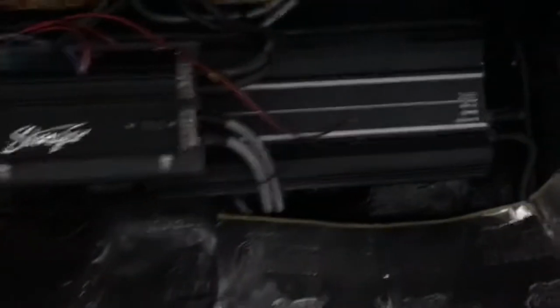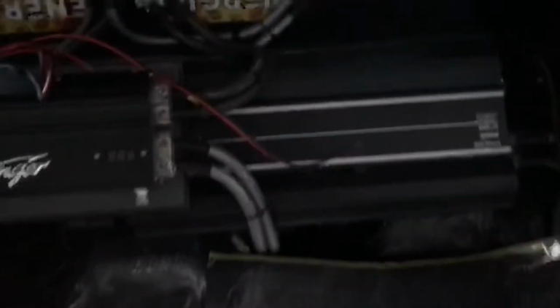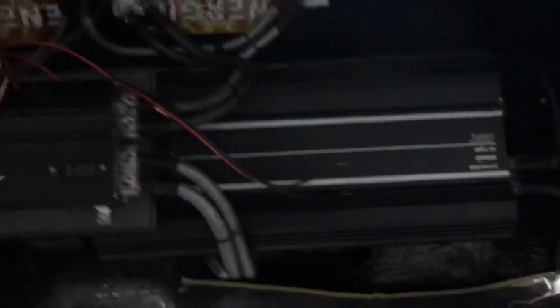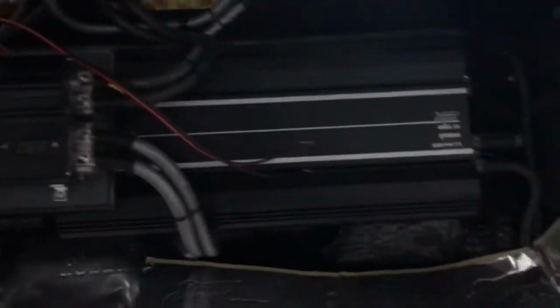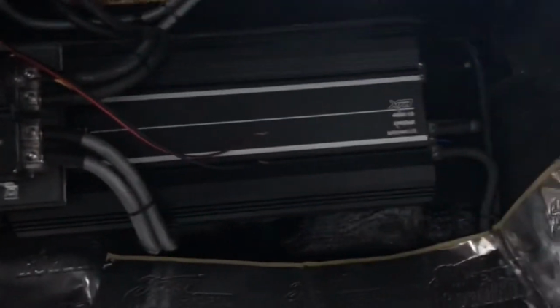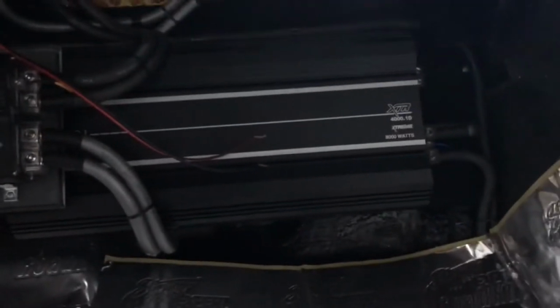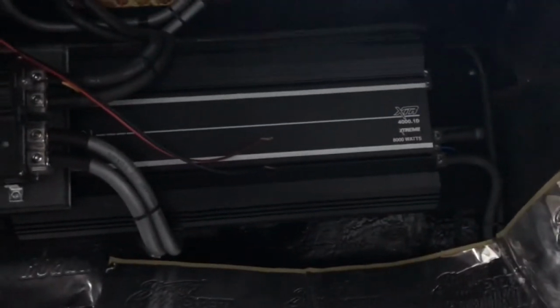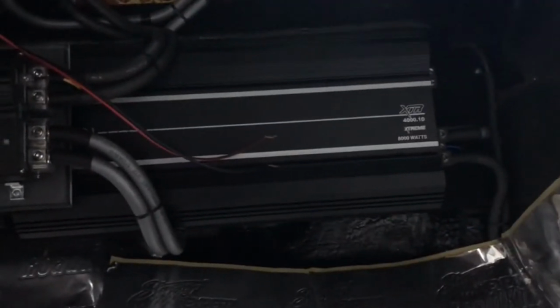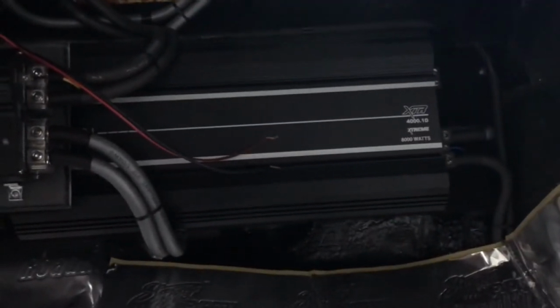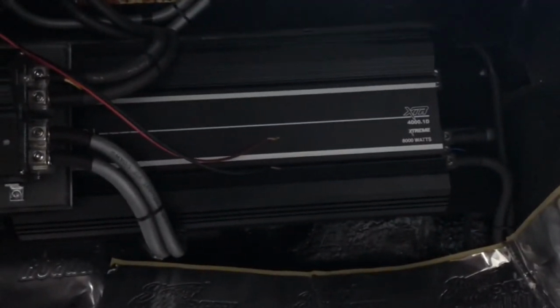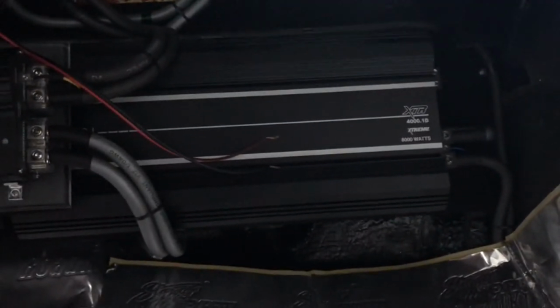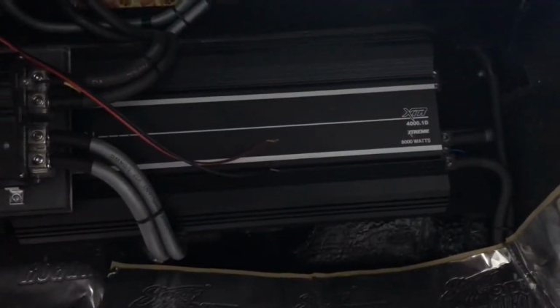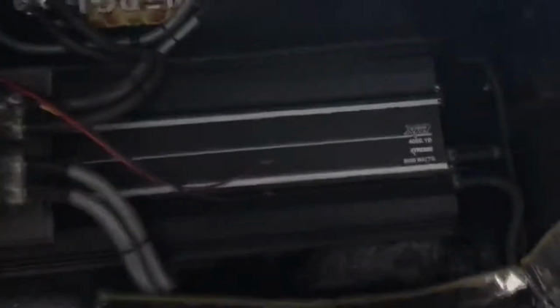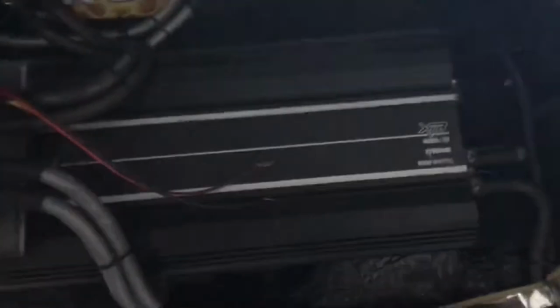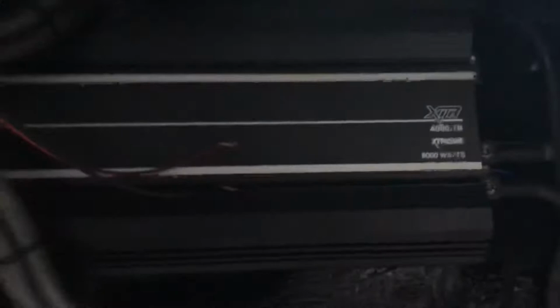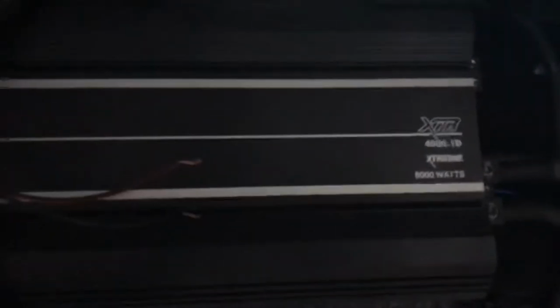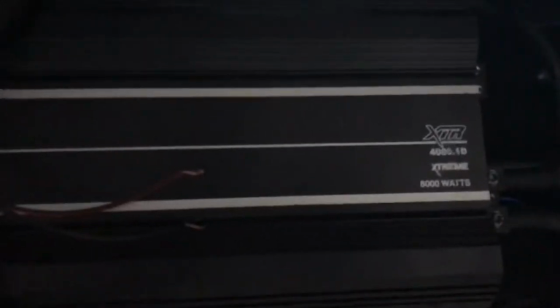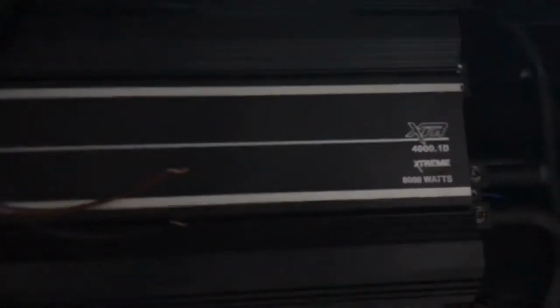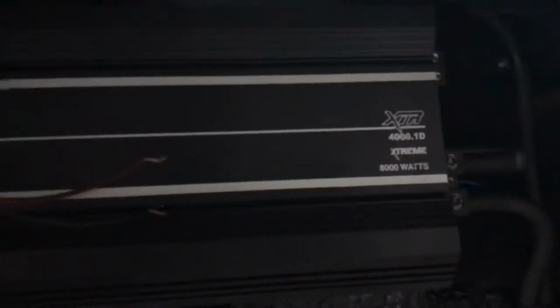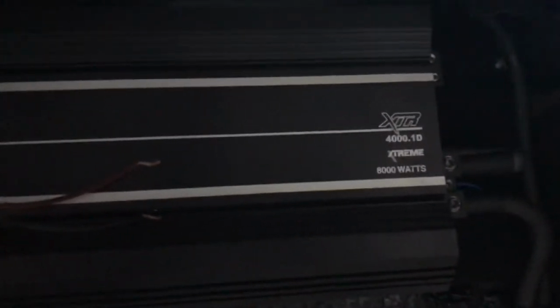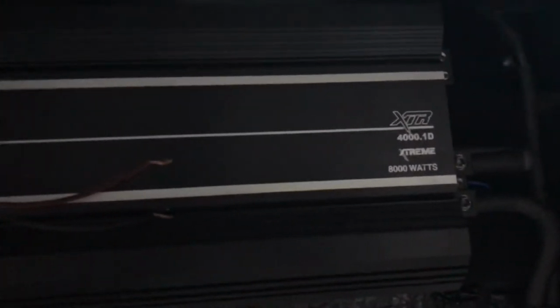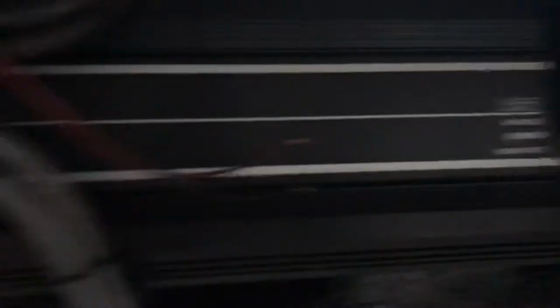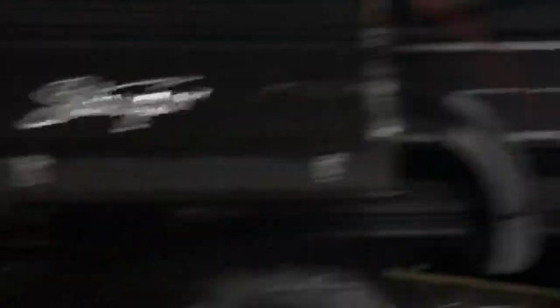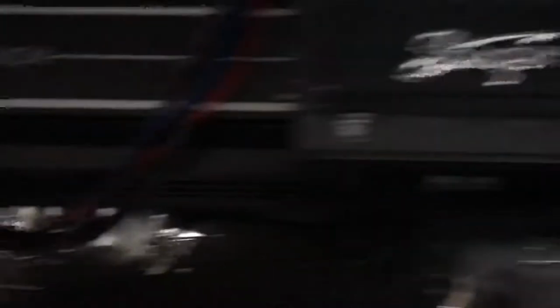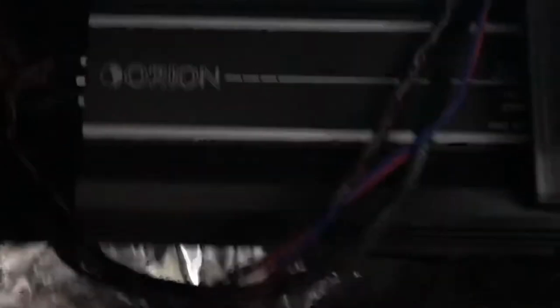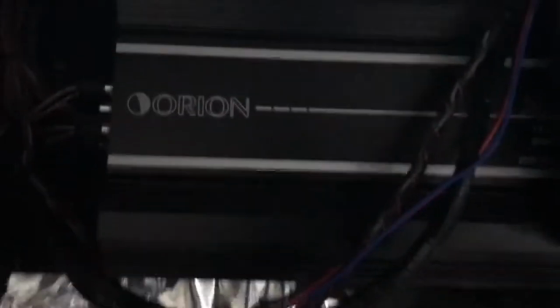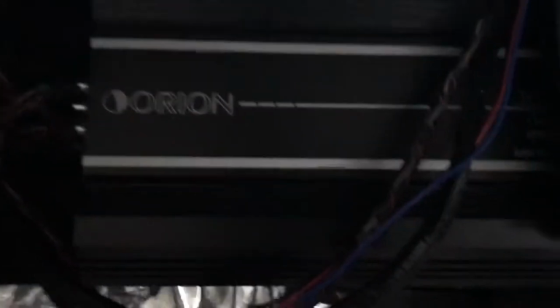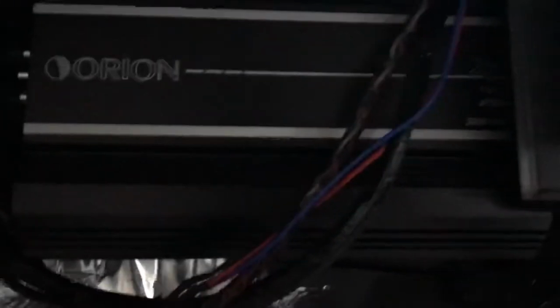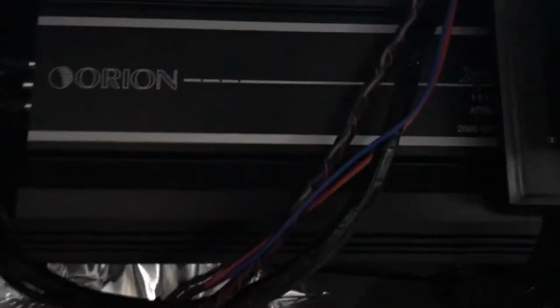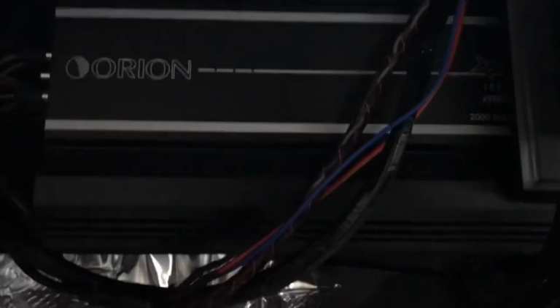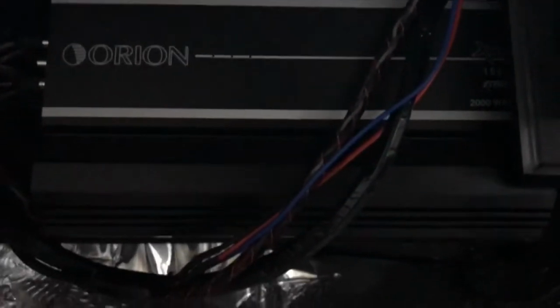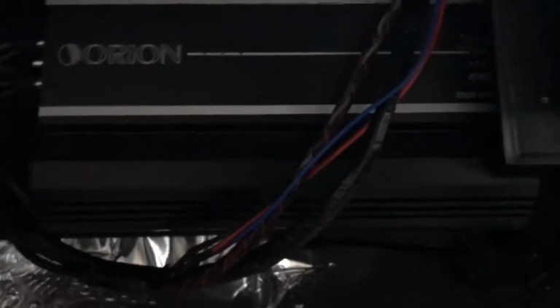These are the amps we're going to use. We're going to use the Orion XTR New Series 4000D, and we're running a 2000.